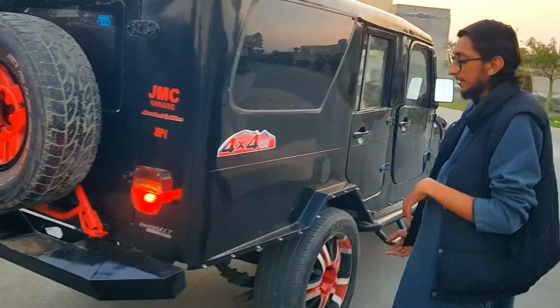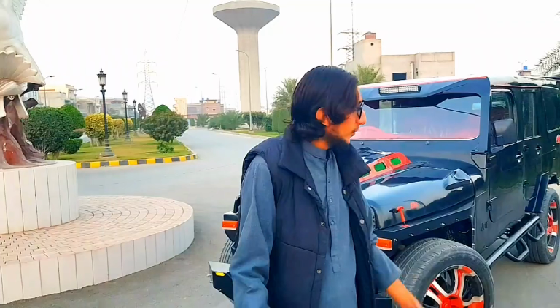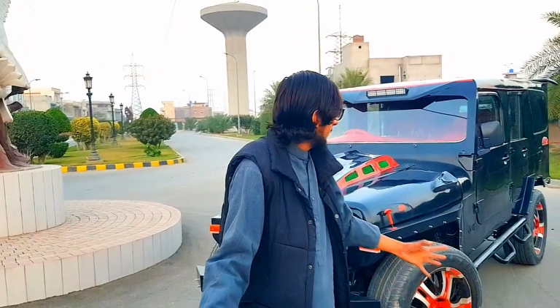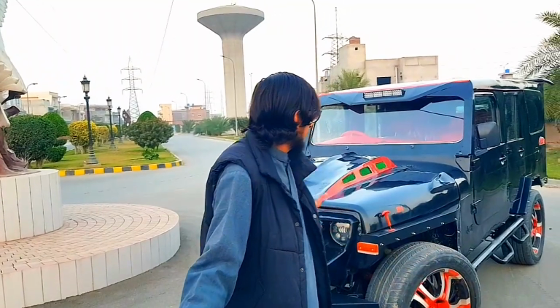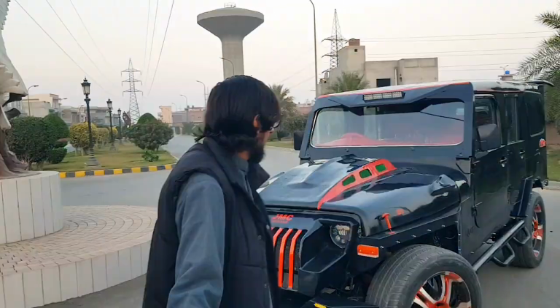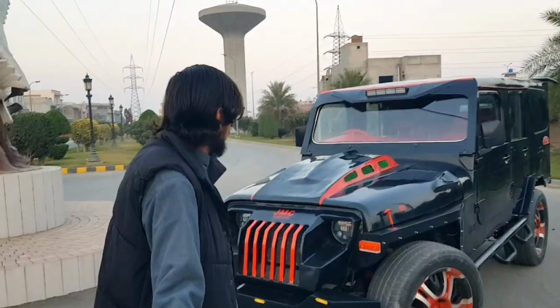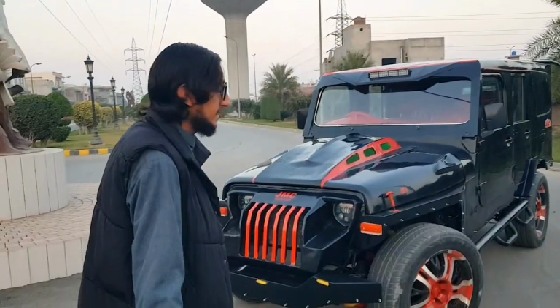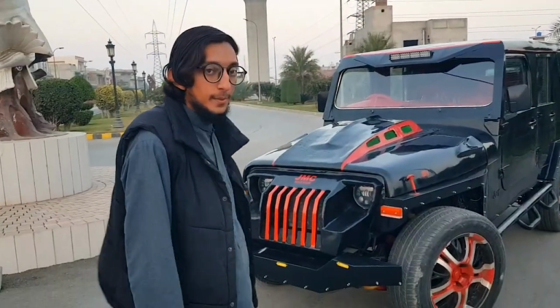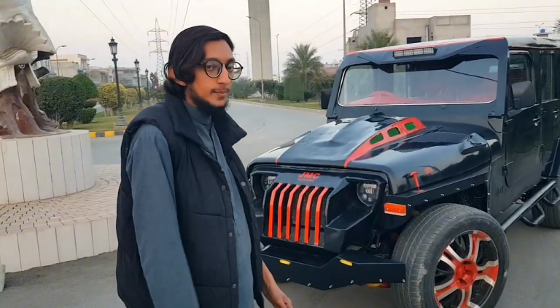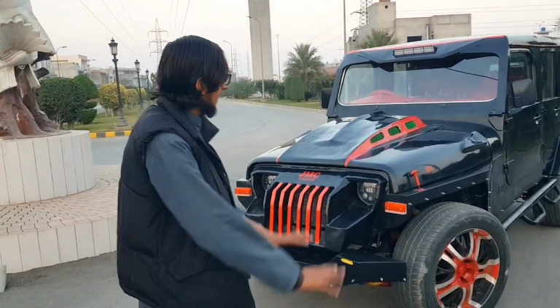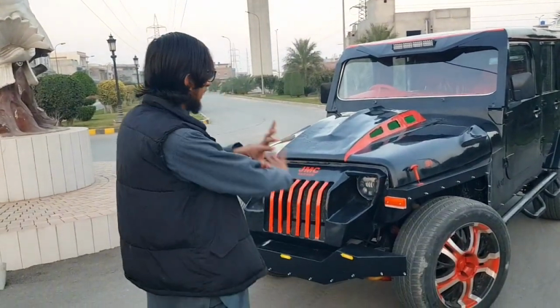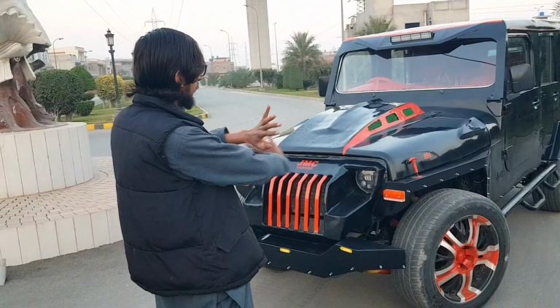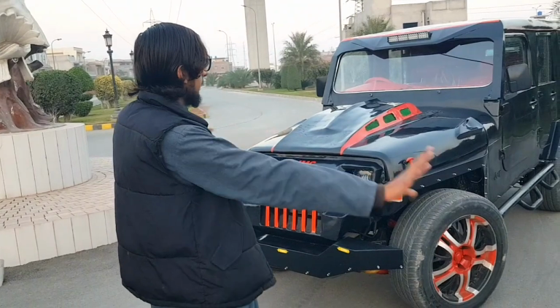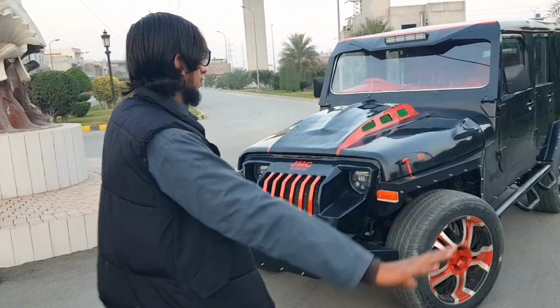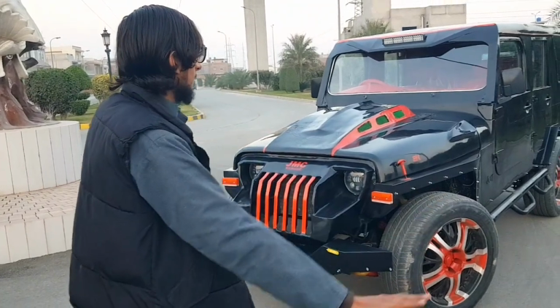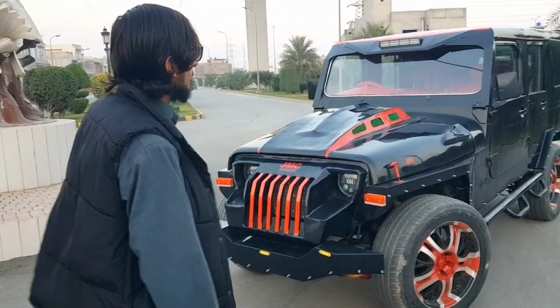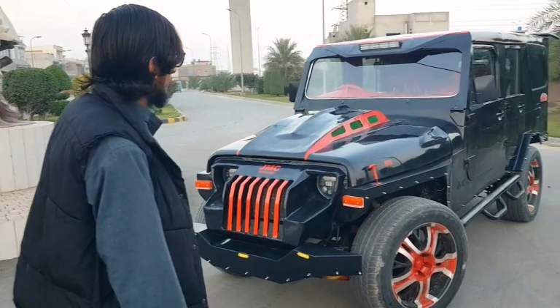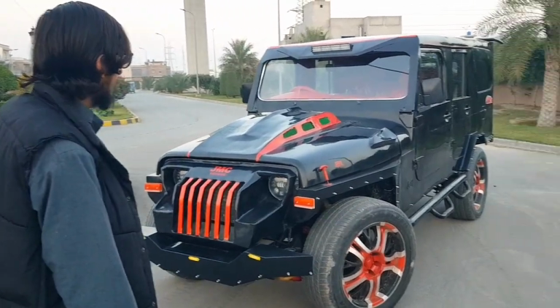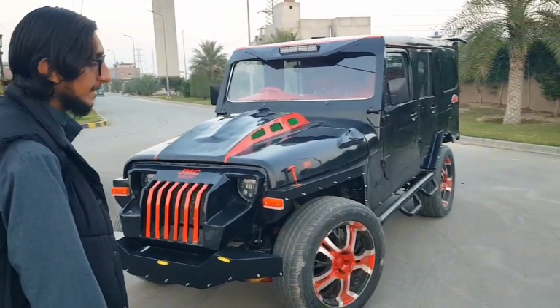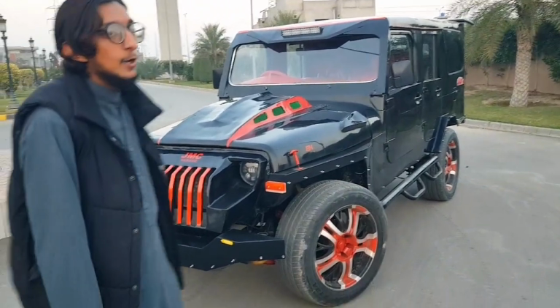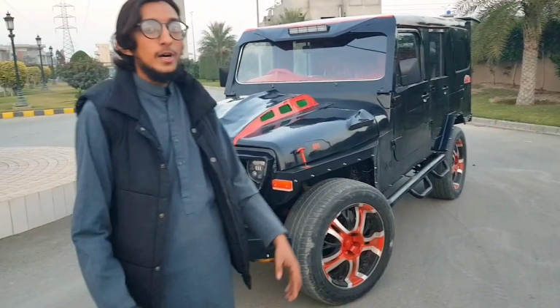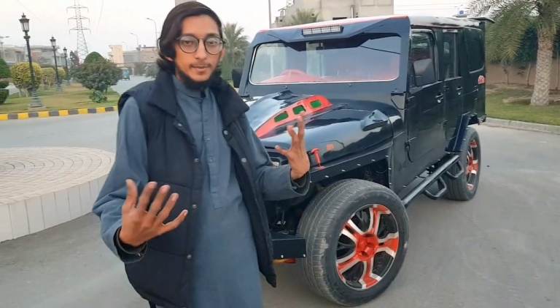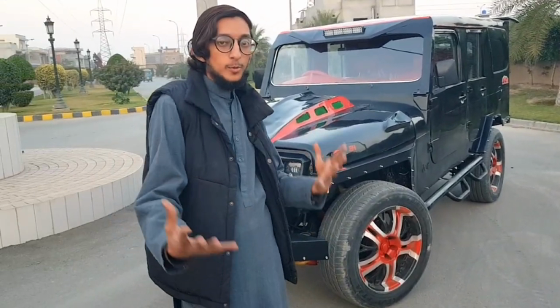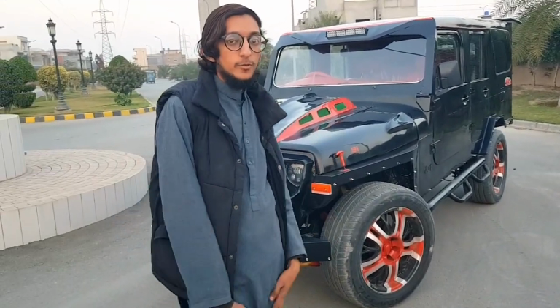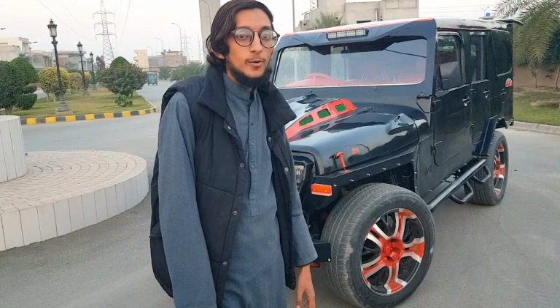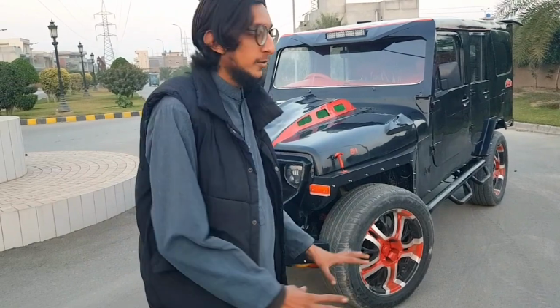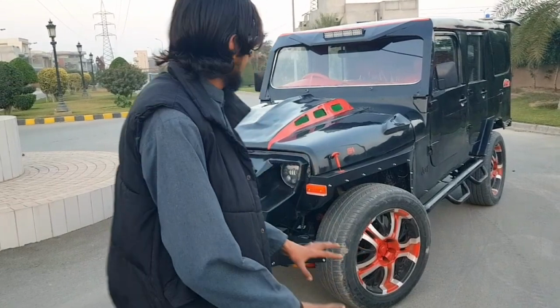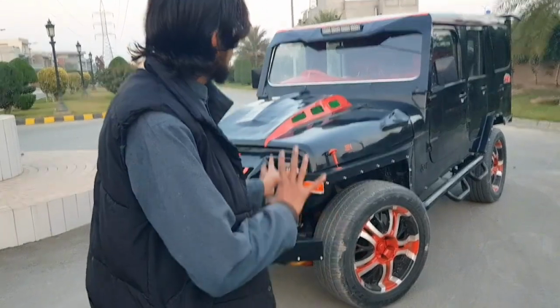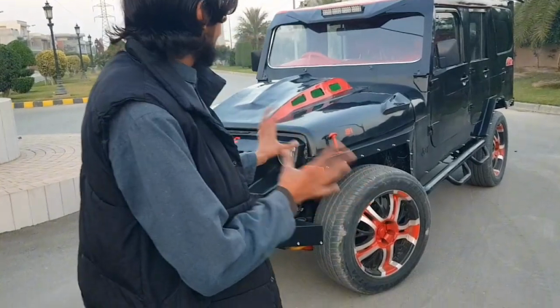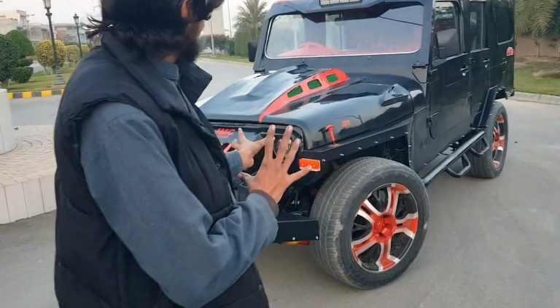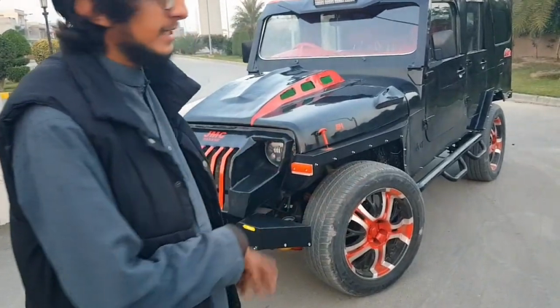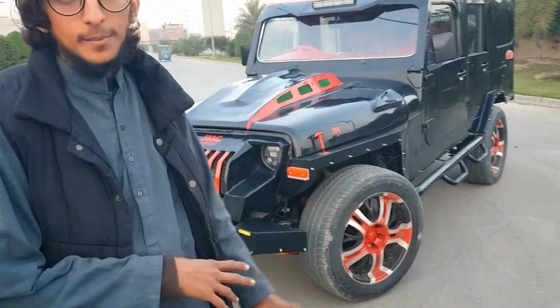Hello guys, welcome back to JNC Garrets. You can see that our Jeep Wrangler exterior has been completed. It was so much fun to work on this new build. And if you are just 18 years old doing this kind of work, thank you for doing this.